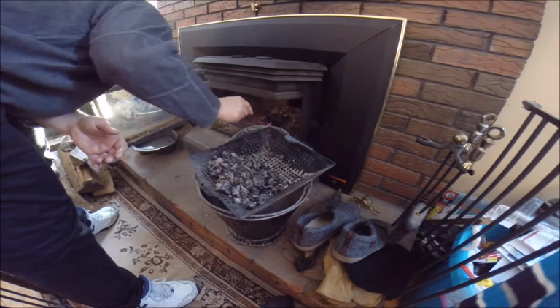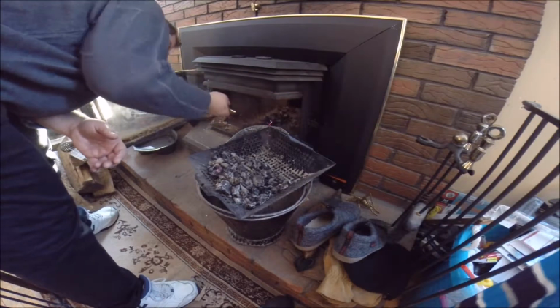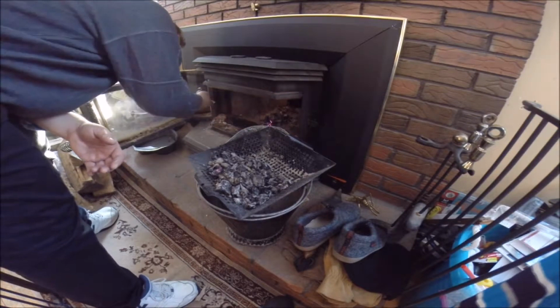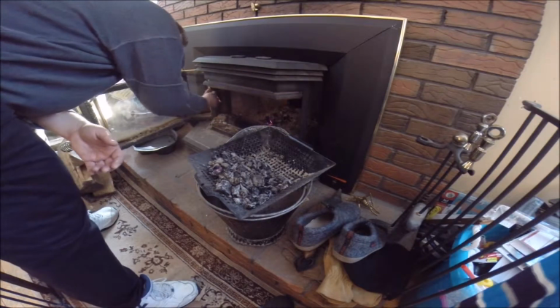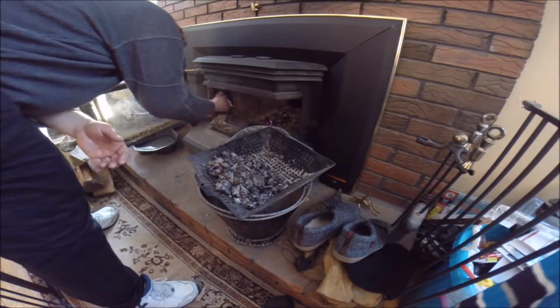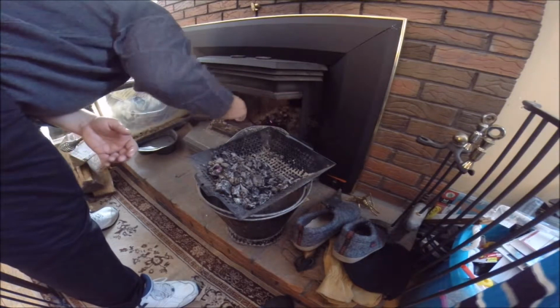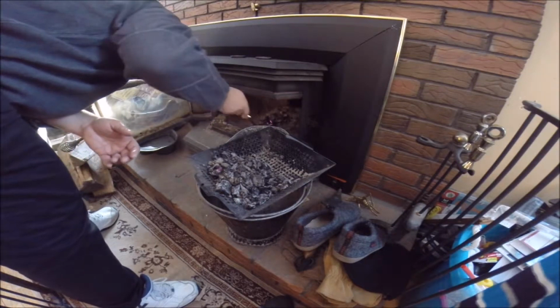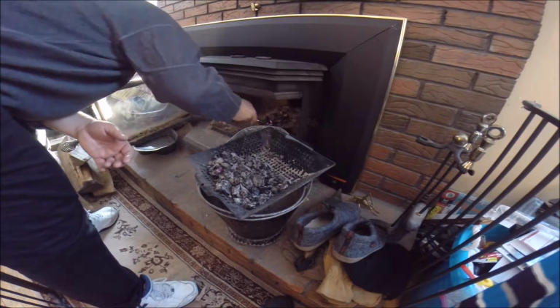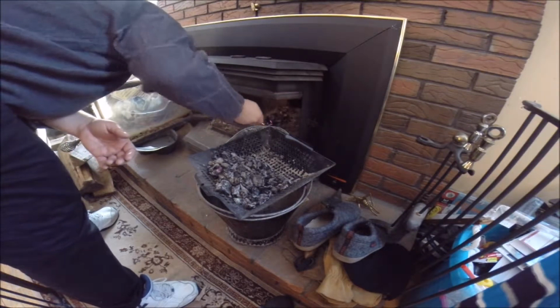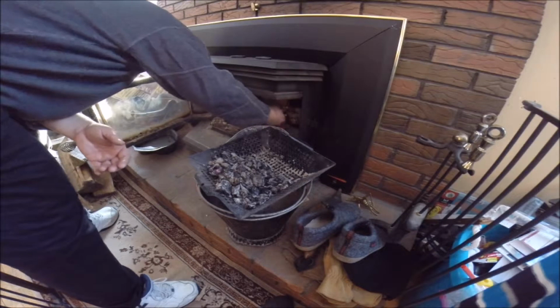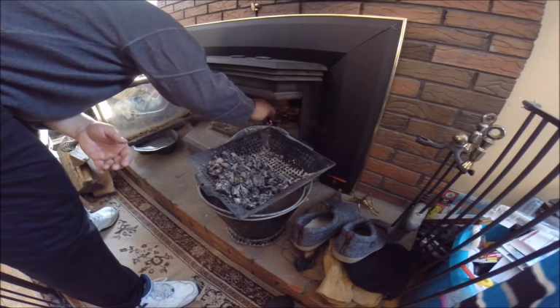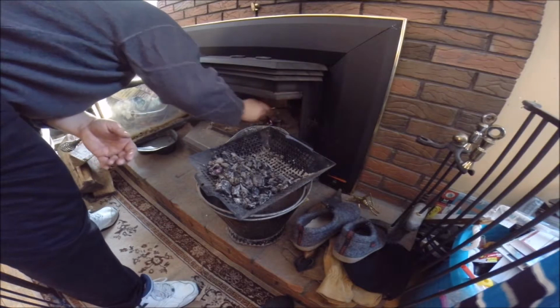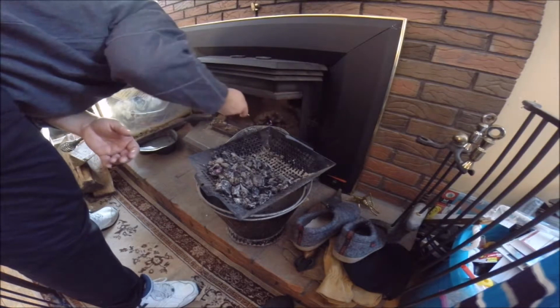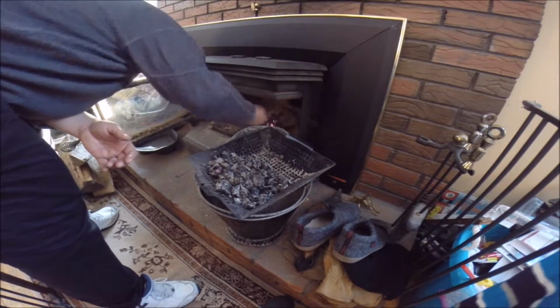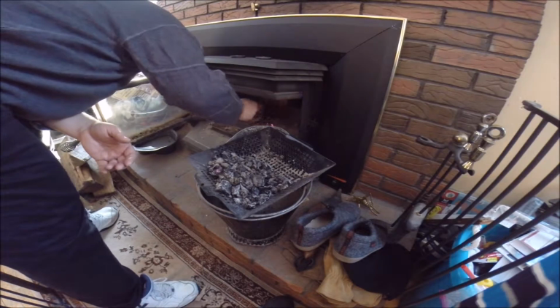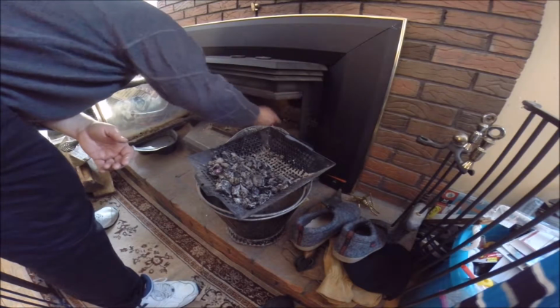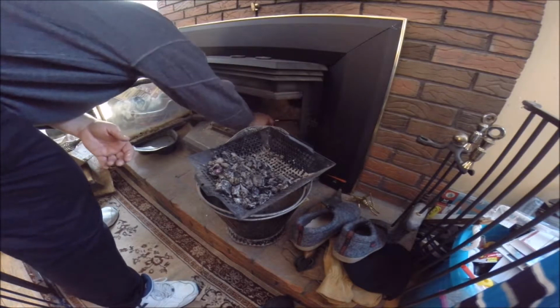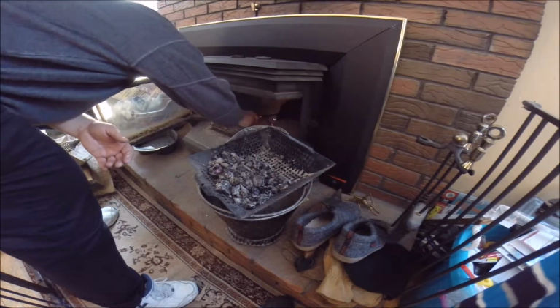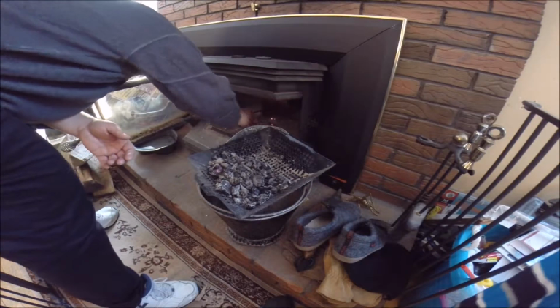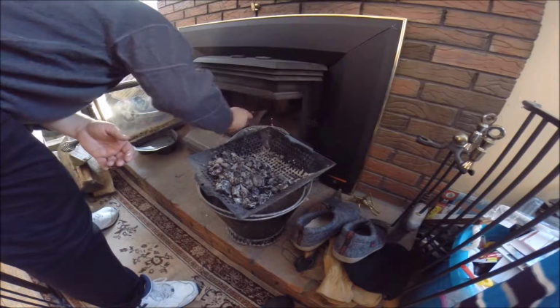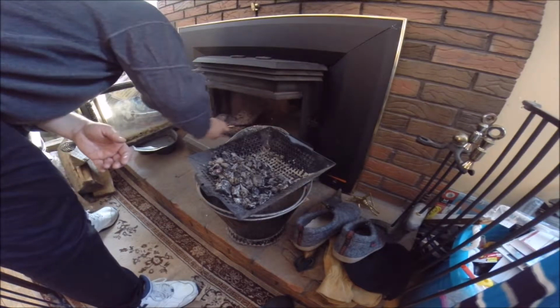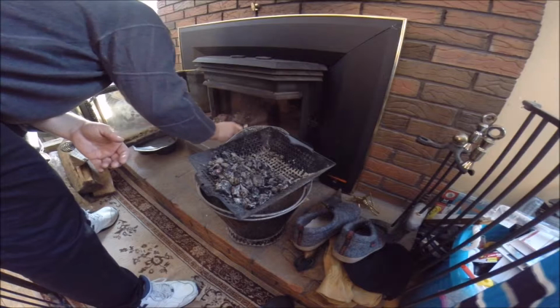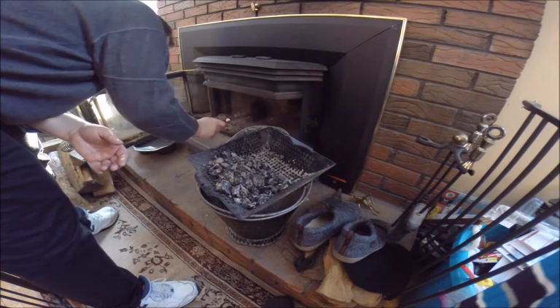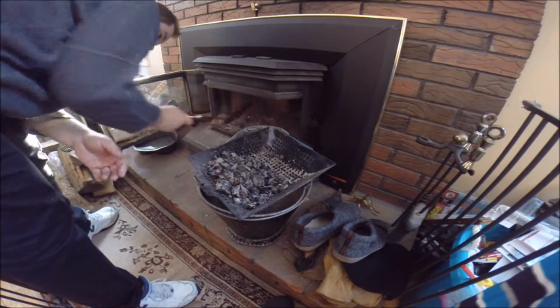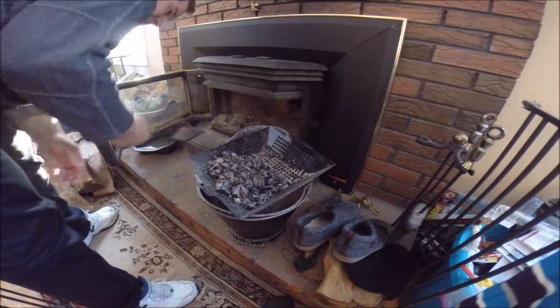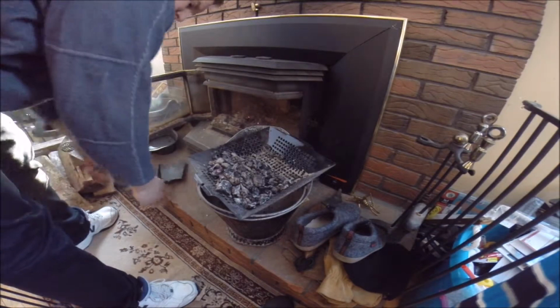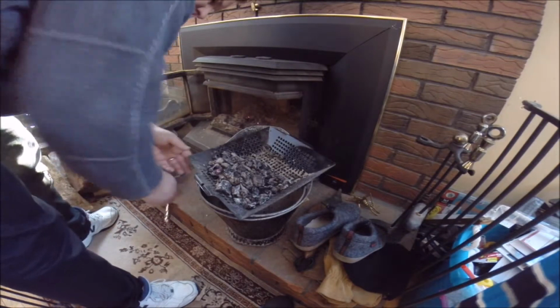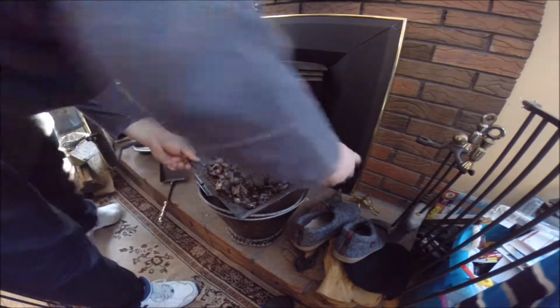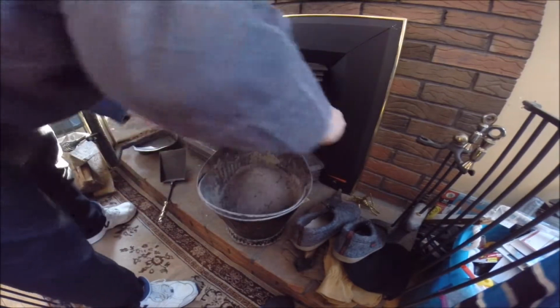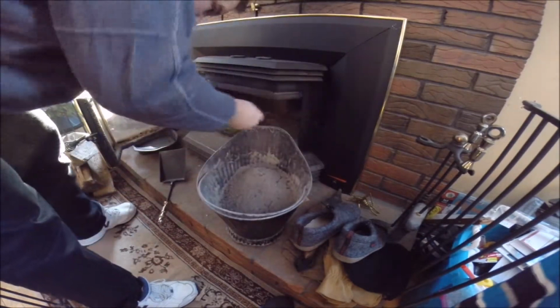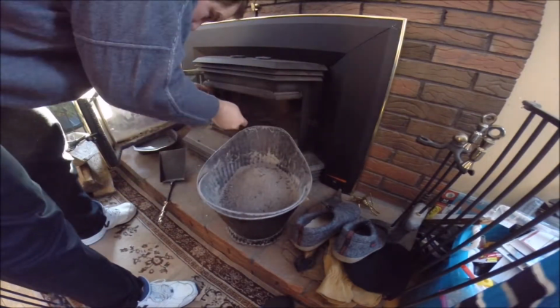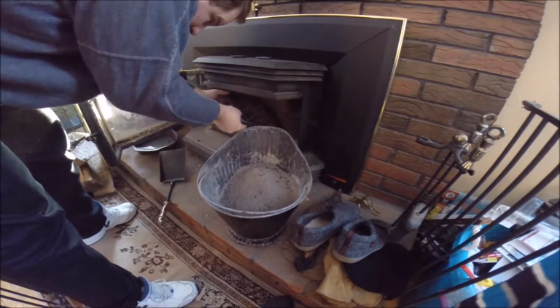We have to go and remove the ash every two days or so. I'm going to move this pile of ash over to one side.